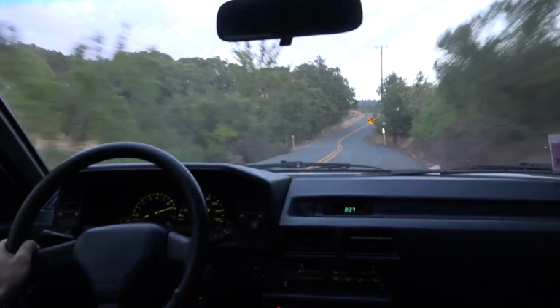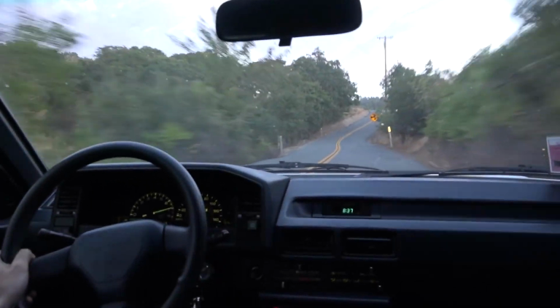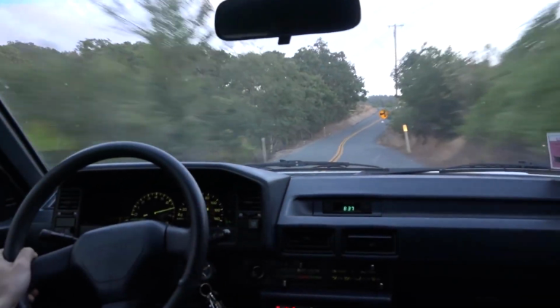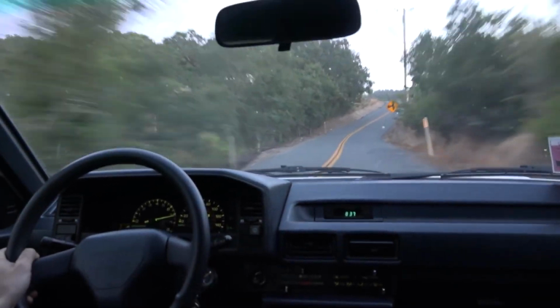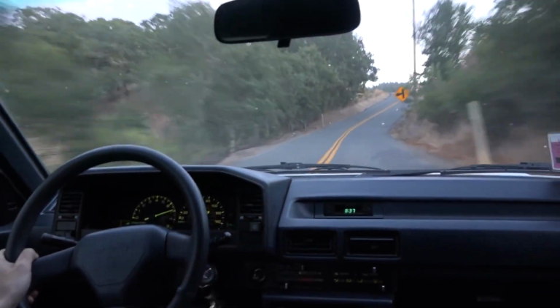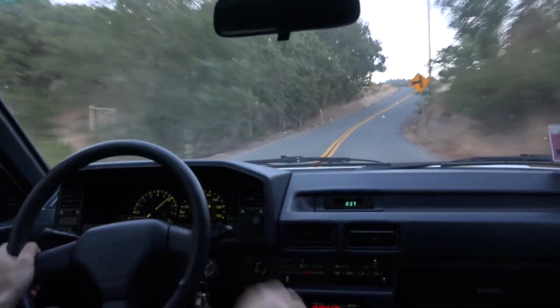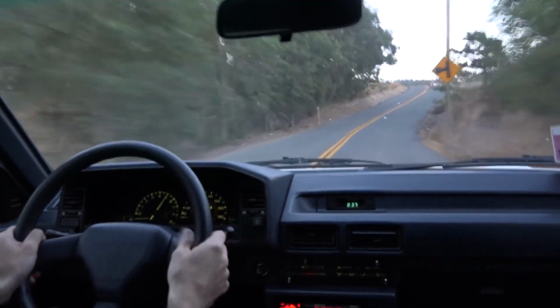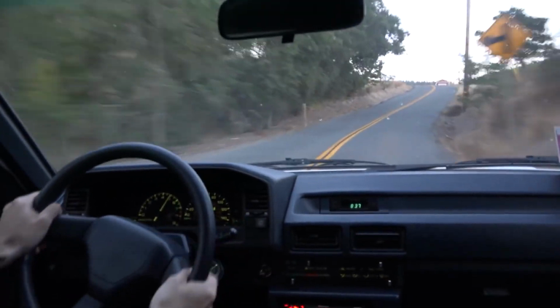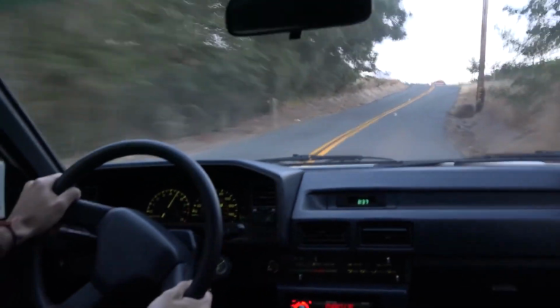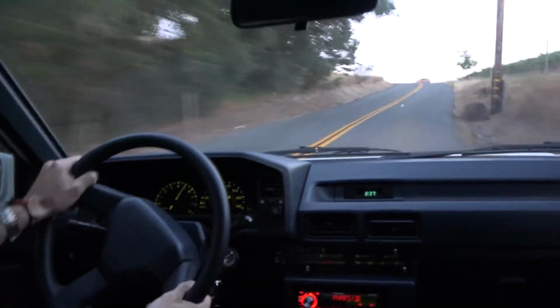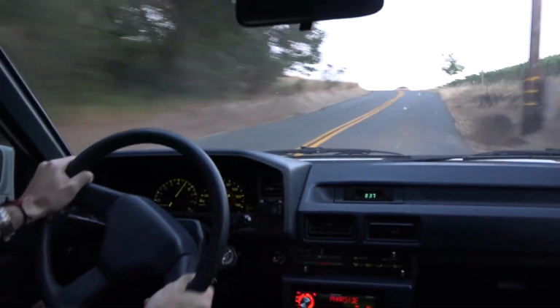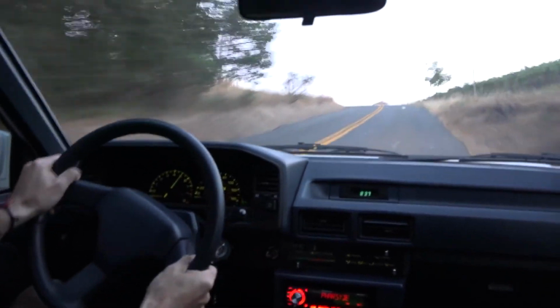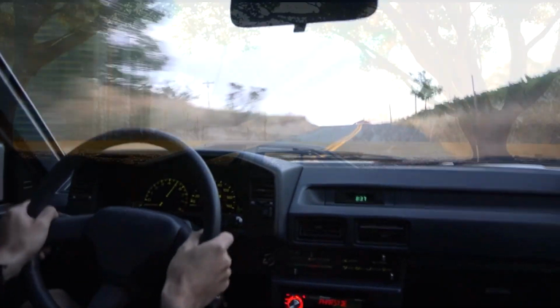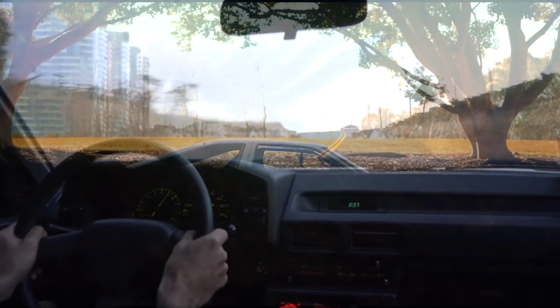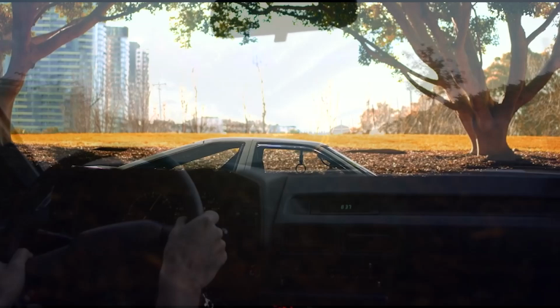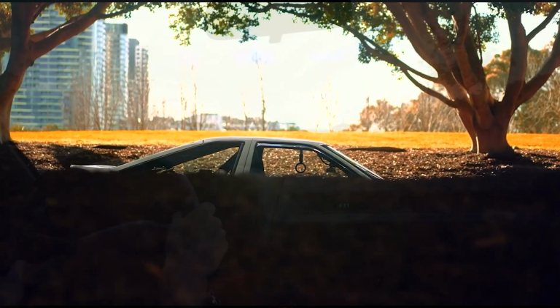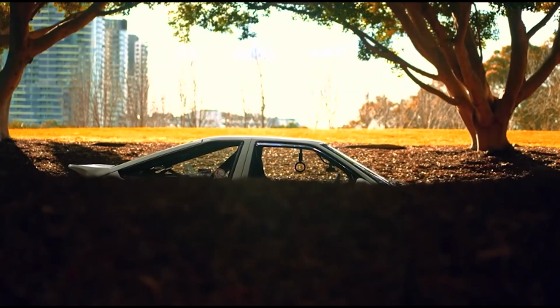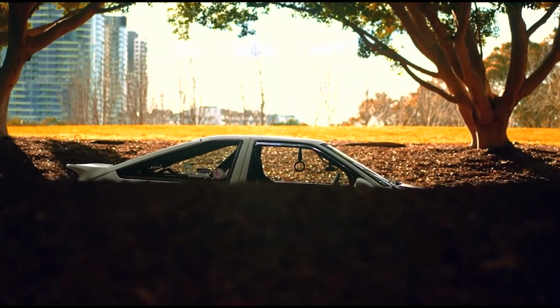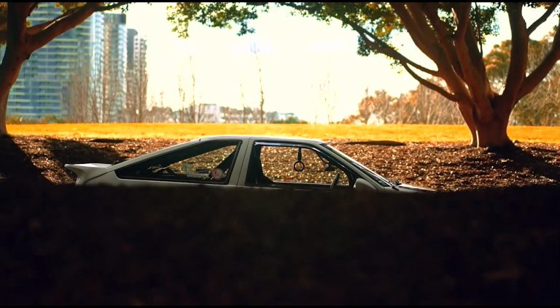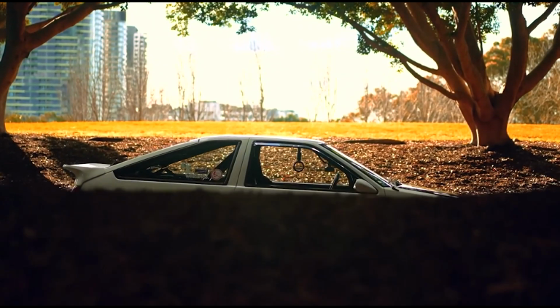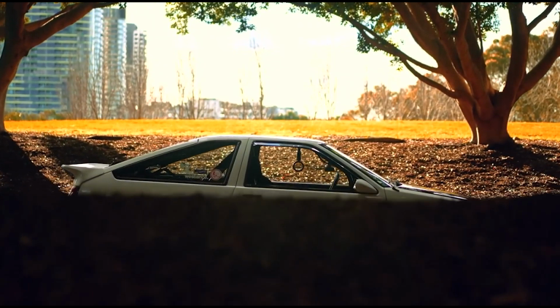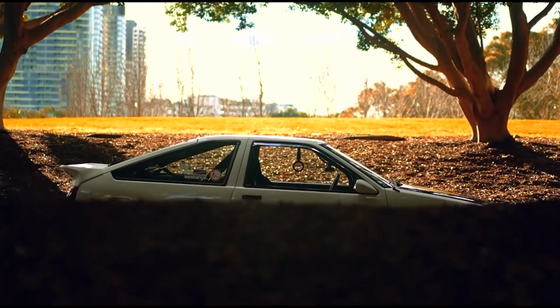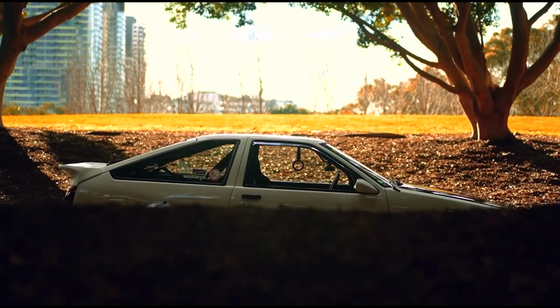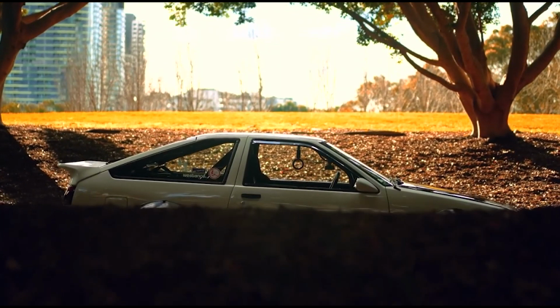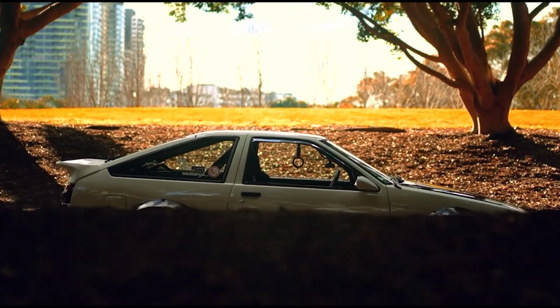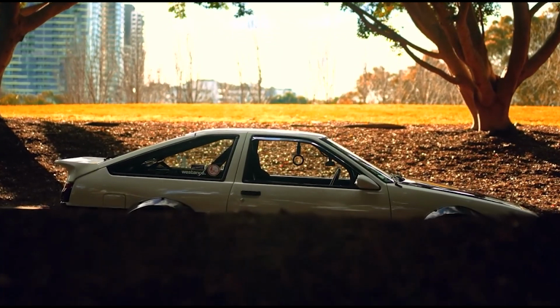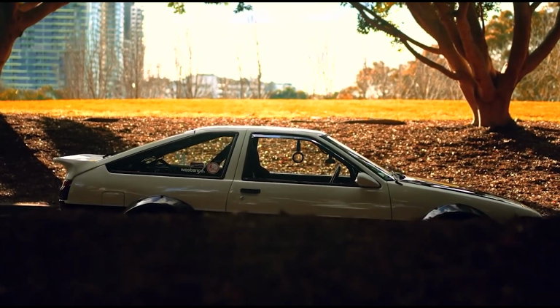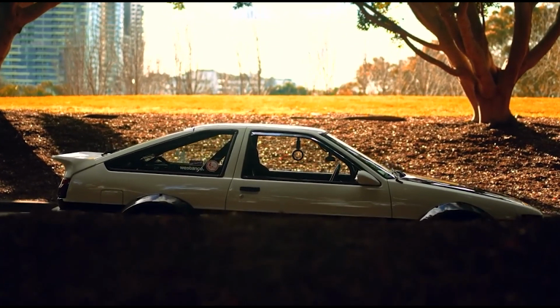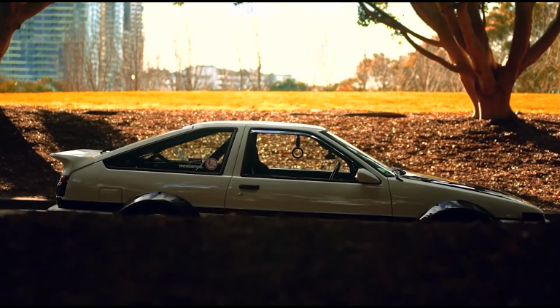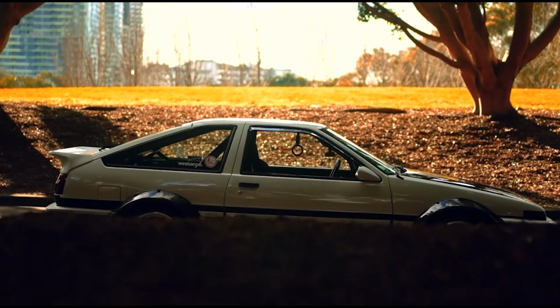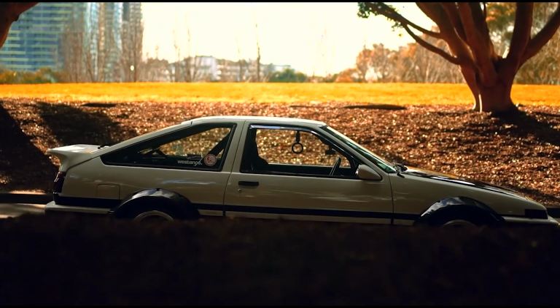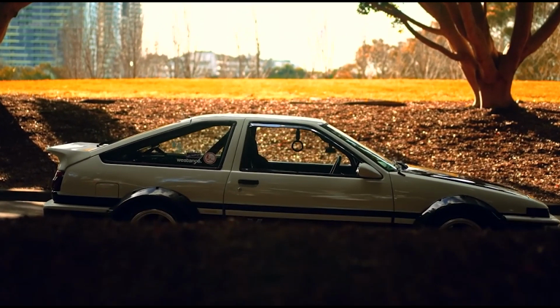The first generation 4AGE found its home in the Toyota Corolla AE86, one of the most iconic Japanese cars of all time.